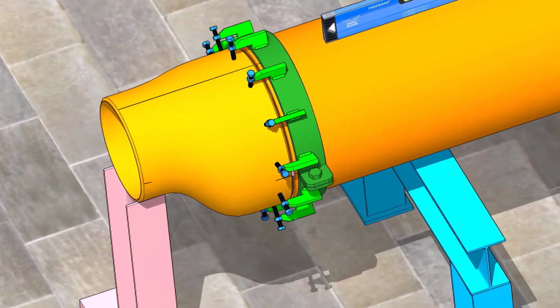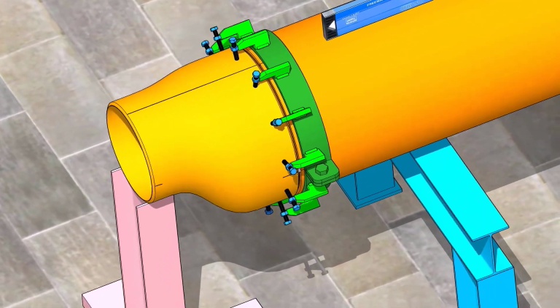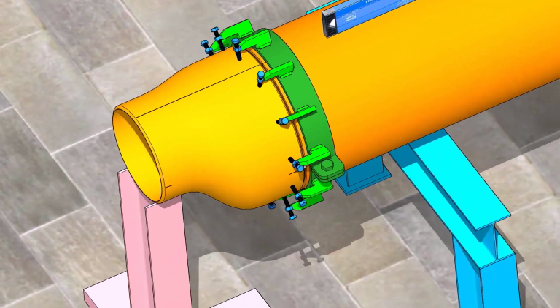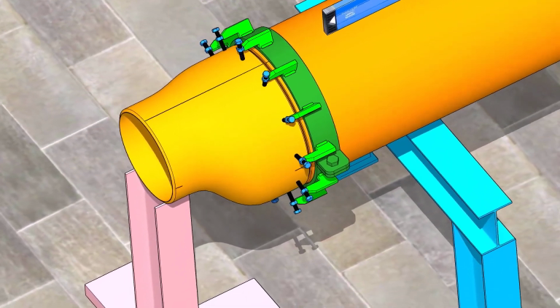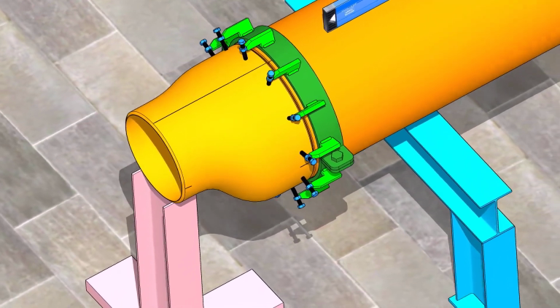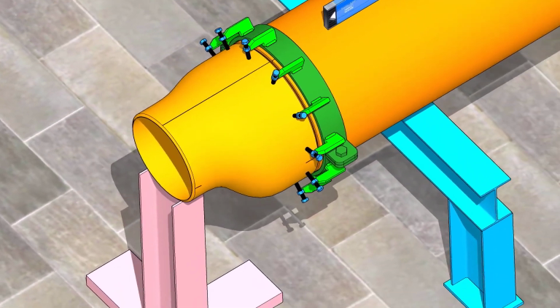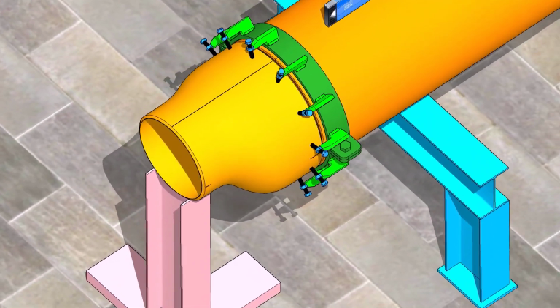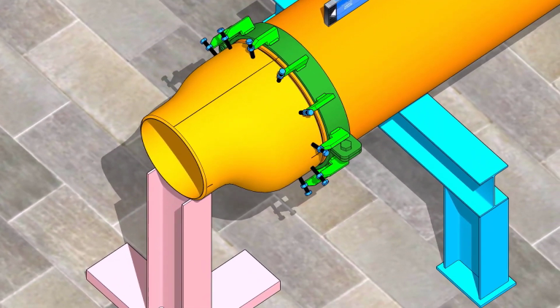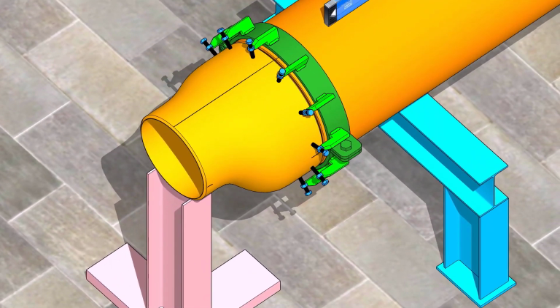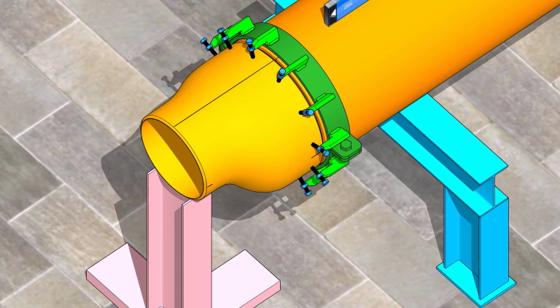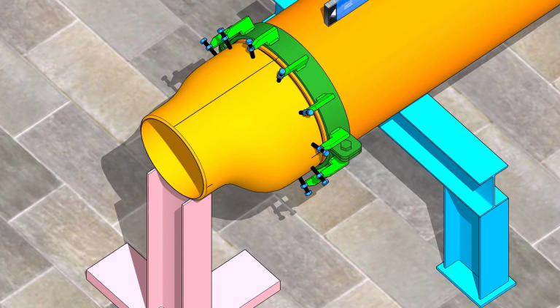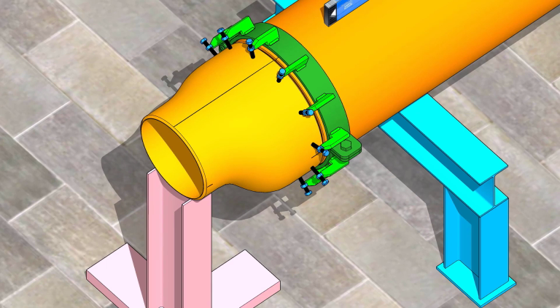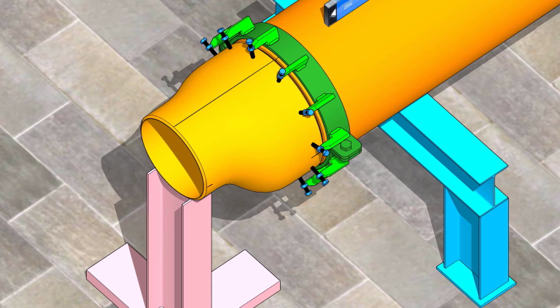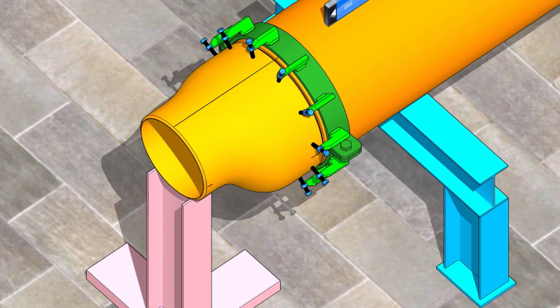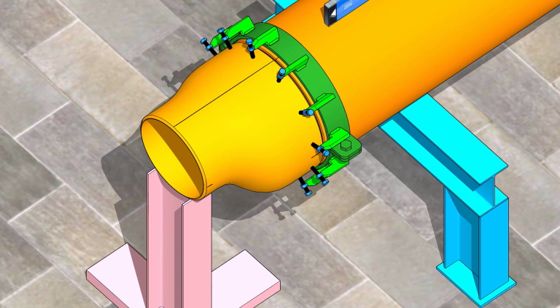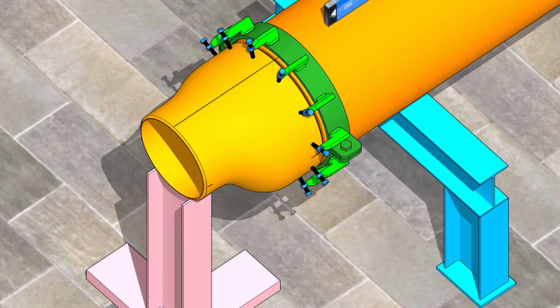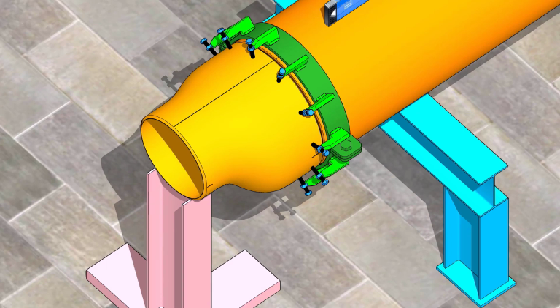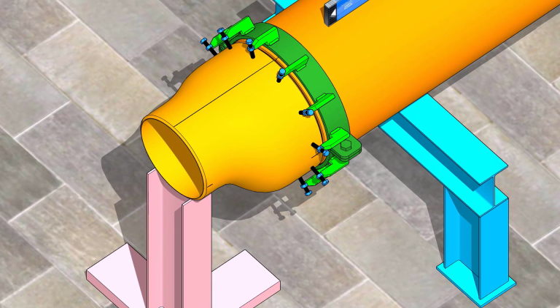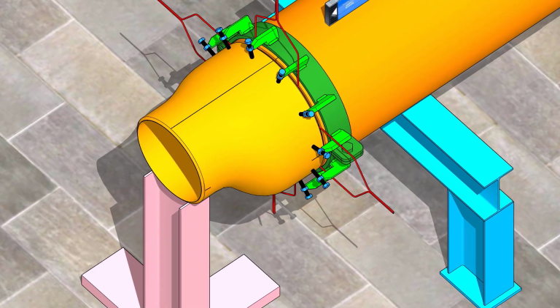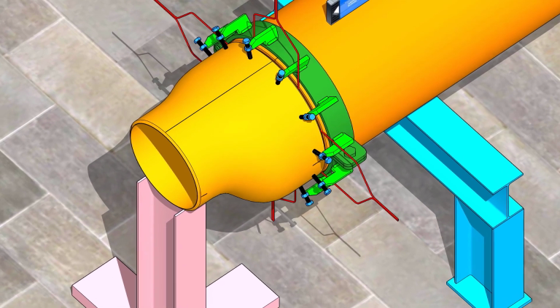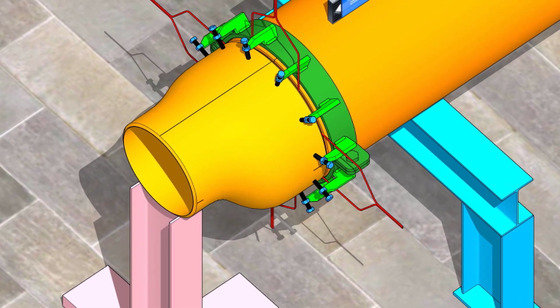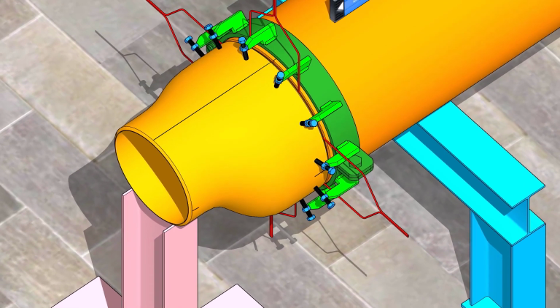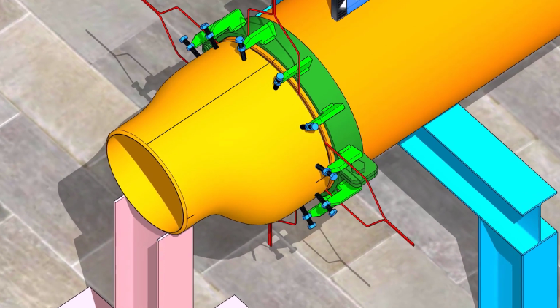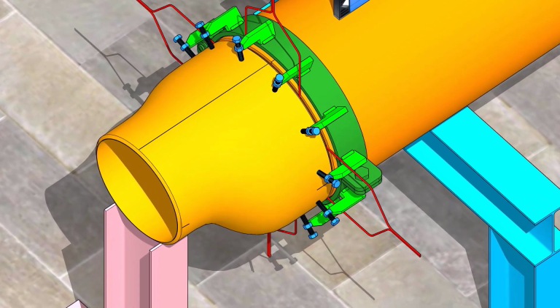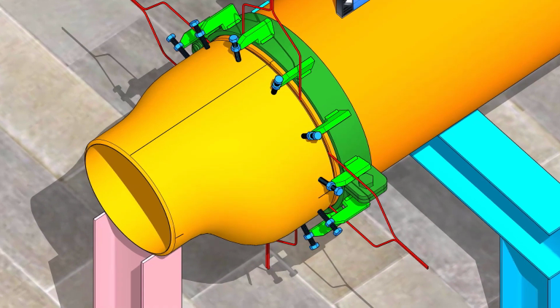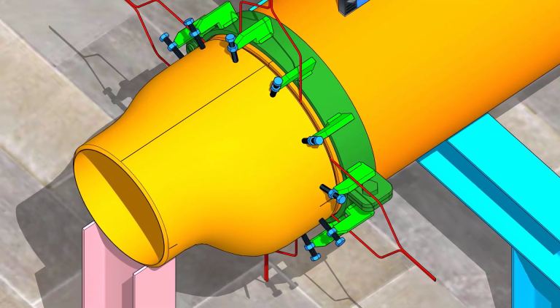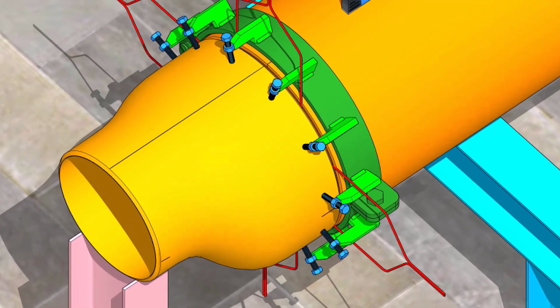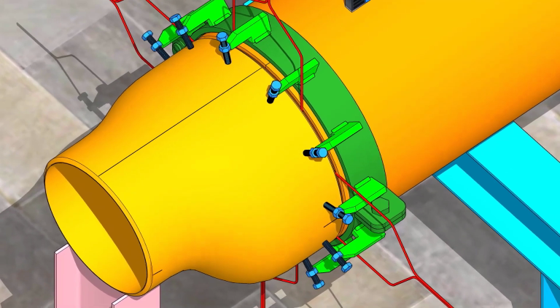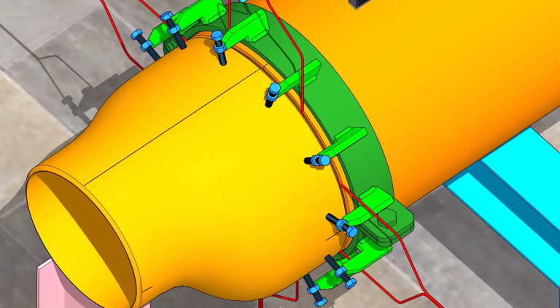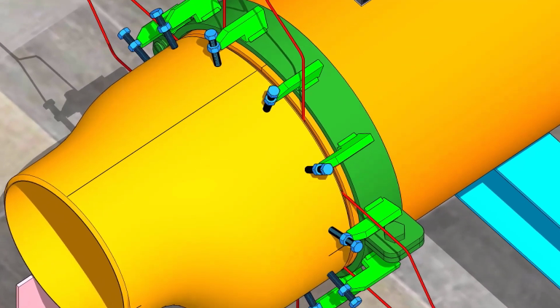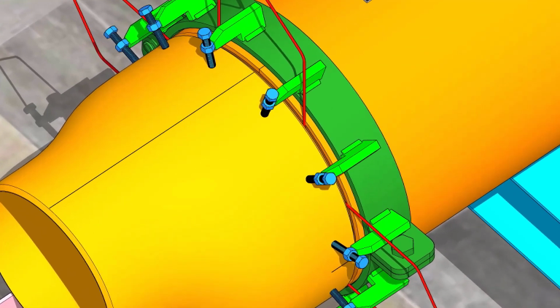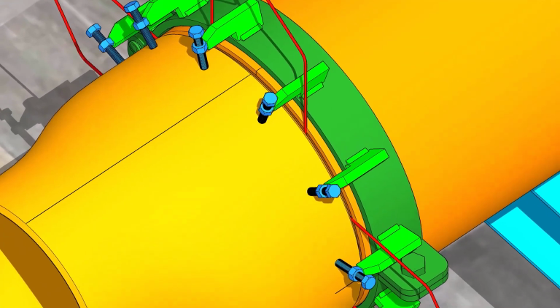Put the reducer in the clamp and arrange proper supports. Put the spacer rod in the joint between the reducer and the pipe.